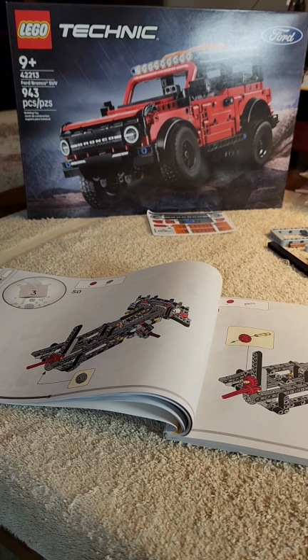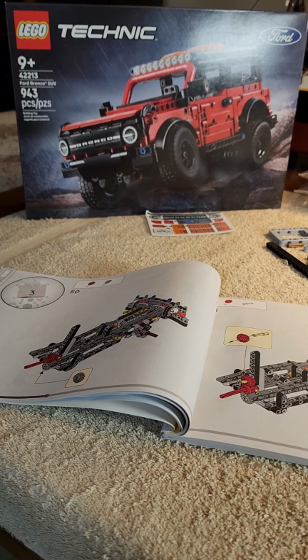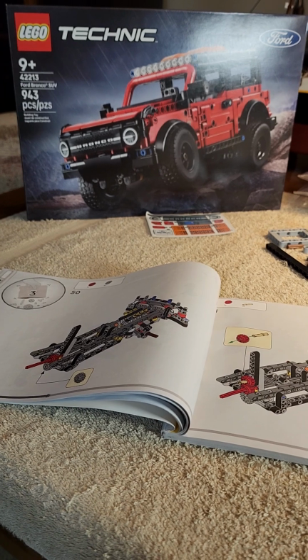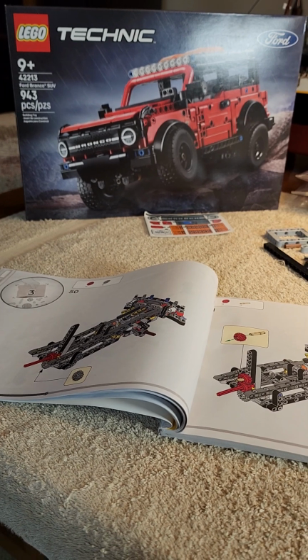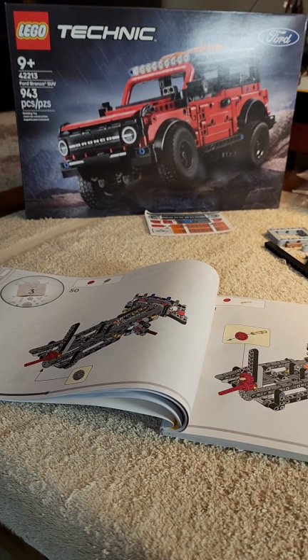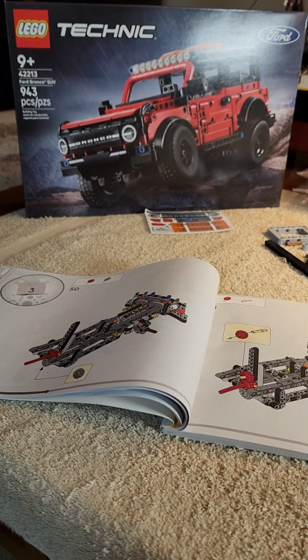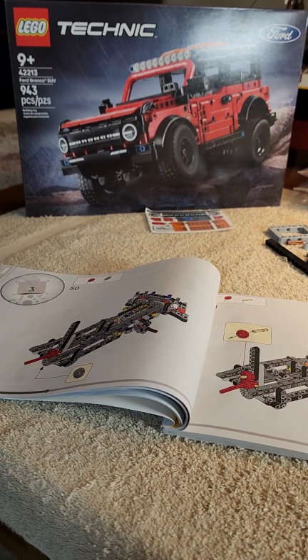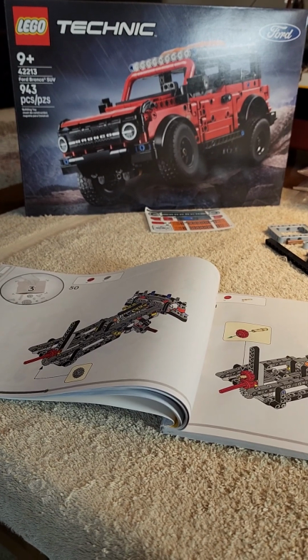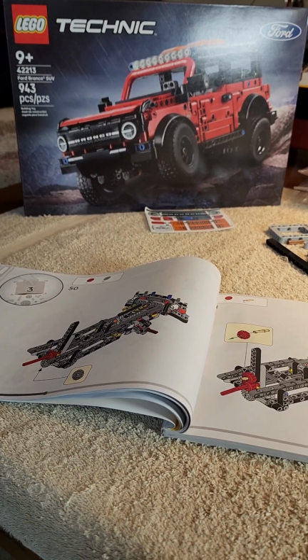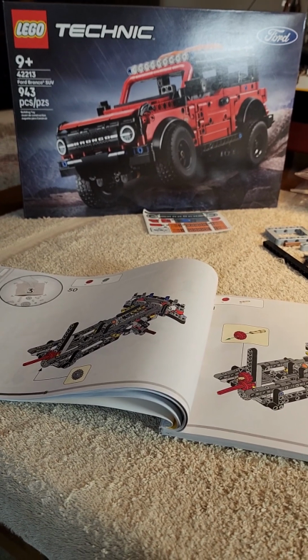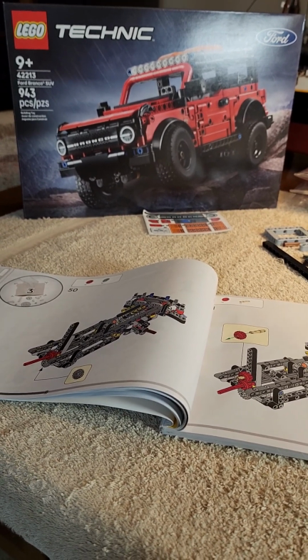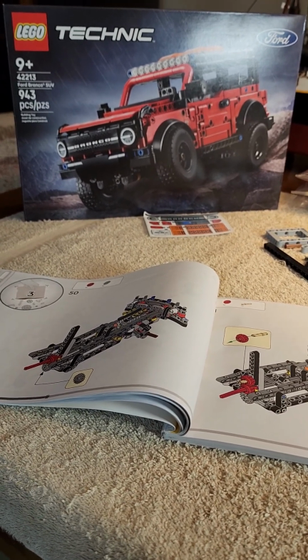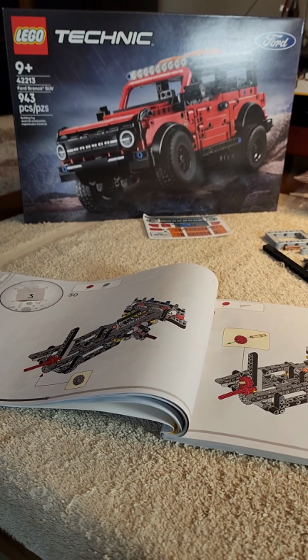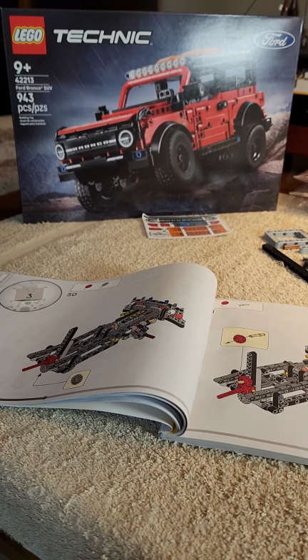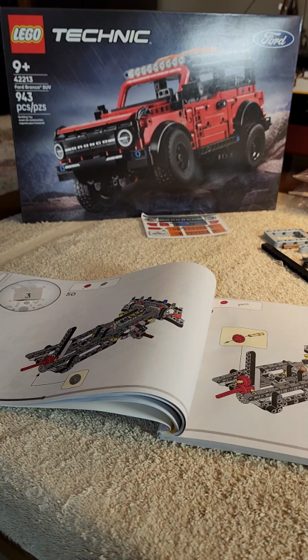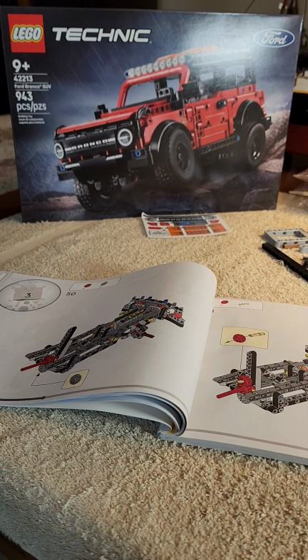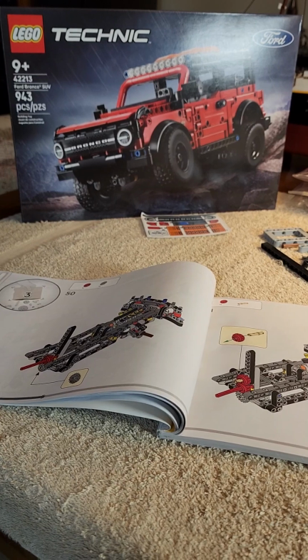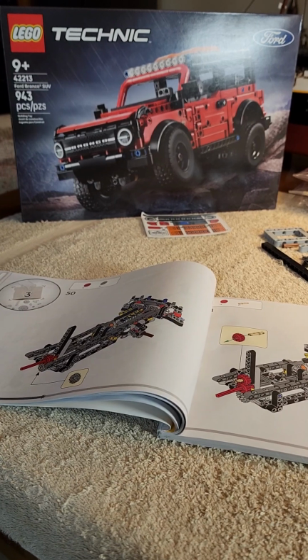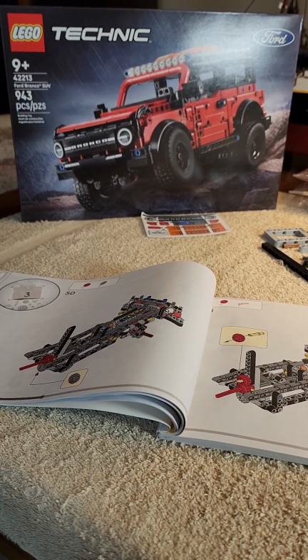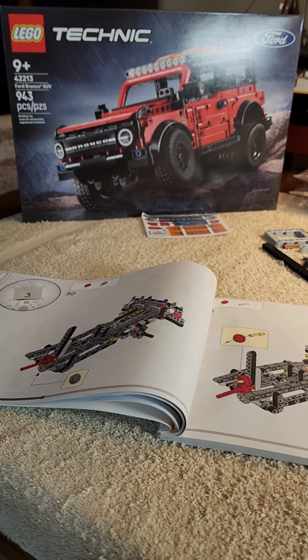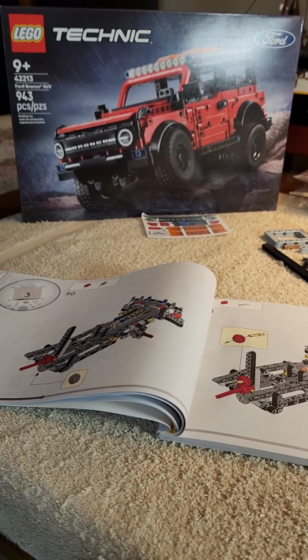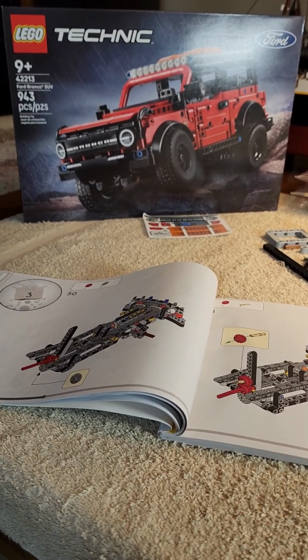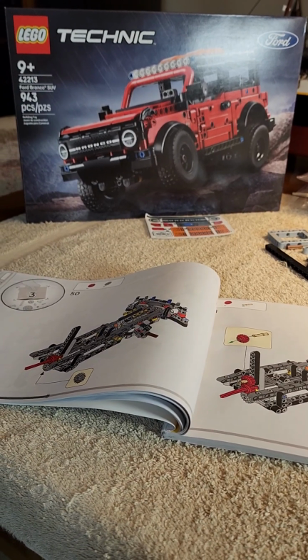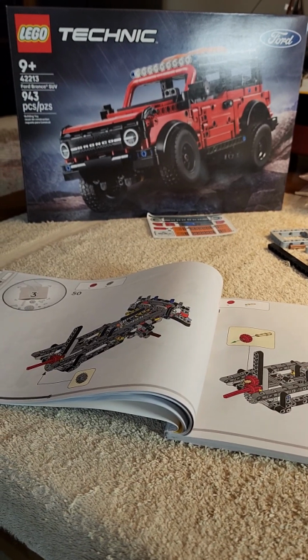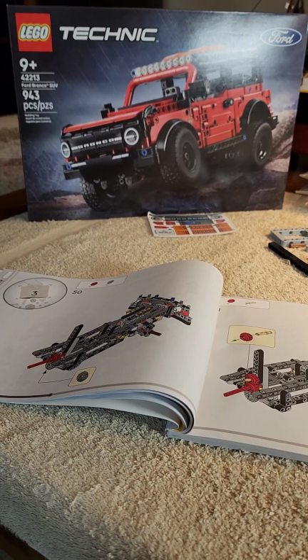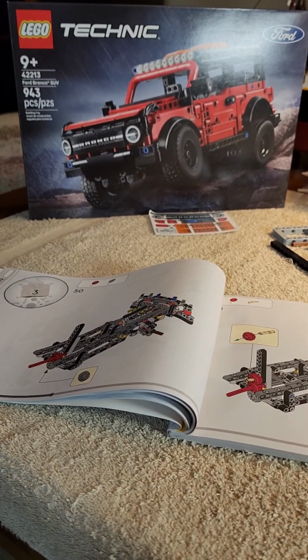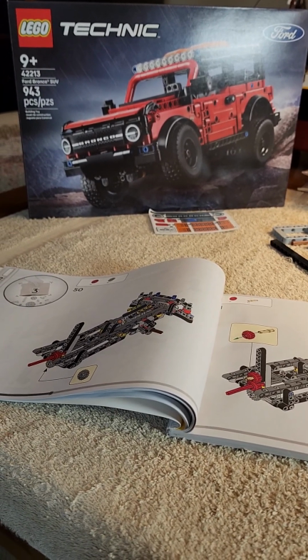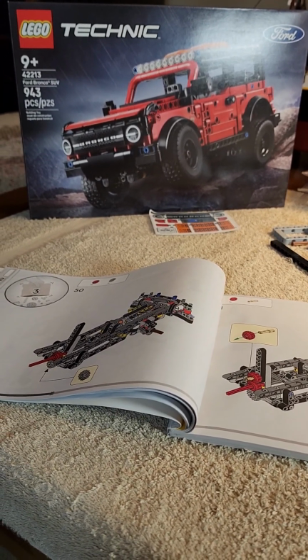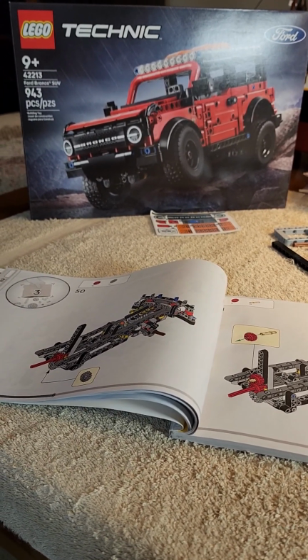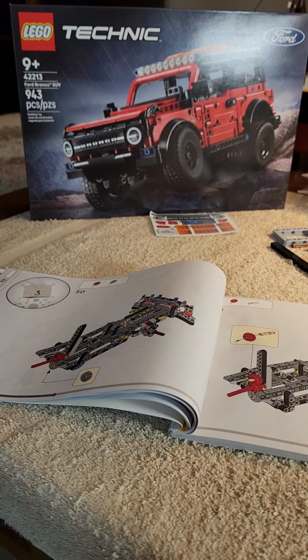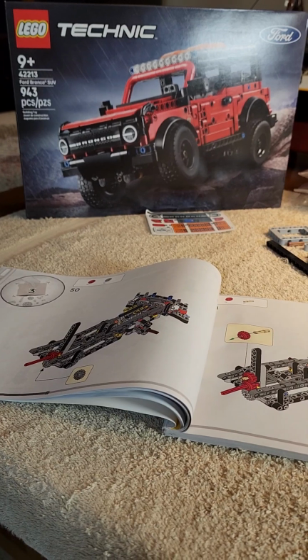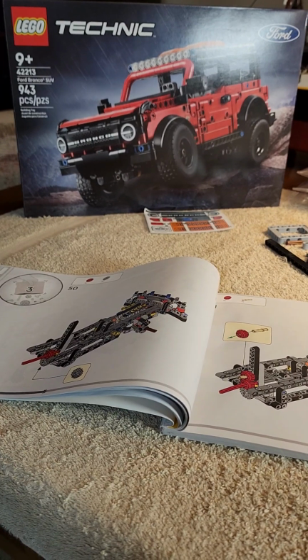Hi everybody, welcome to the RP Price Lego Build and Review channel. We're building the Technic Ford Bronco SUV — 943 pieces, set number 42213, 9-plus set.